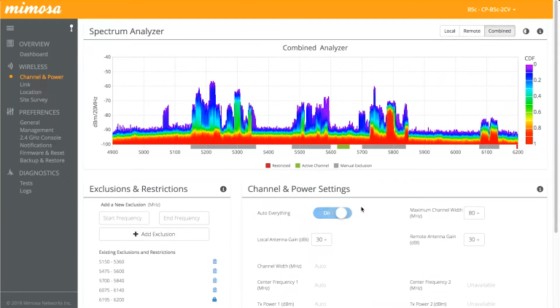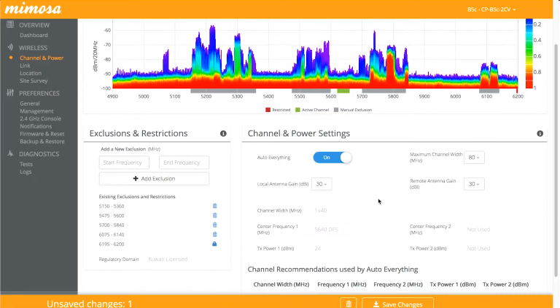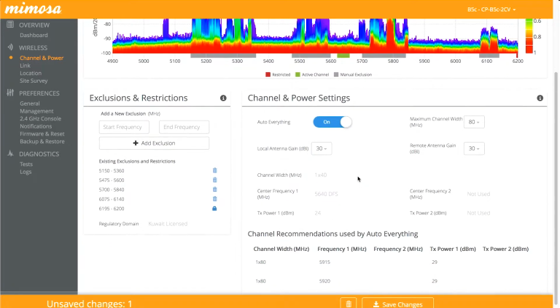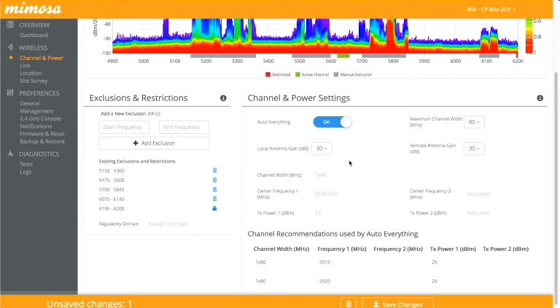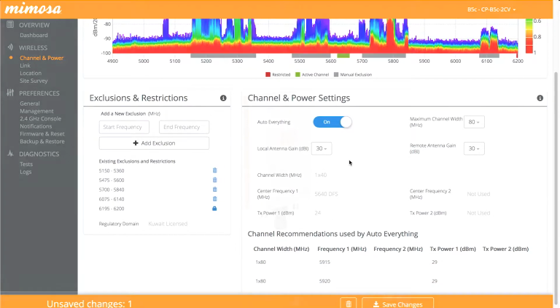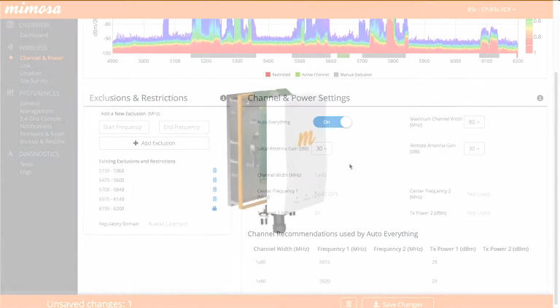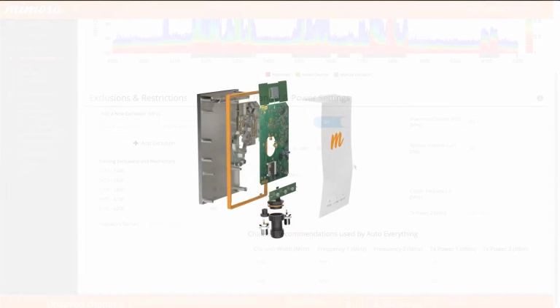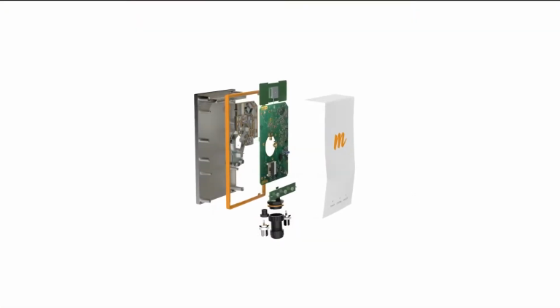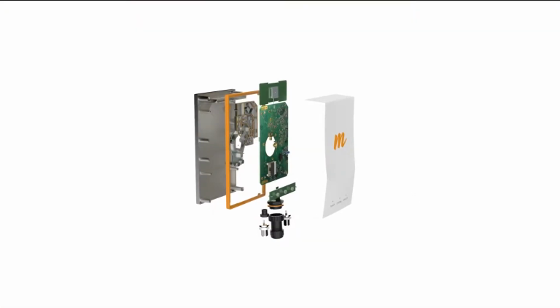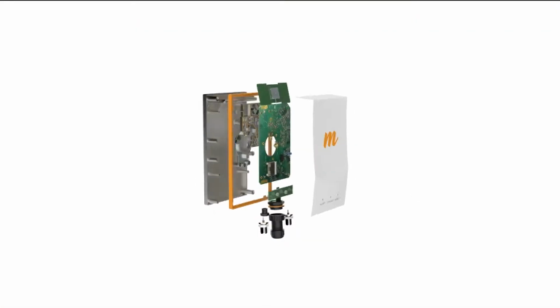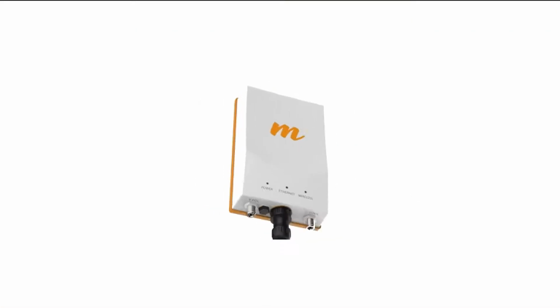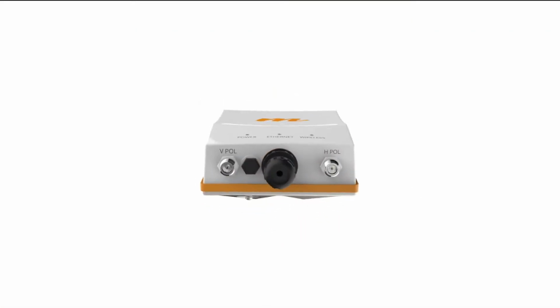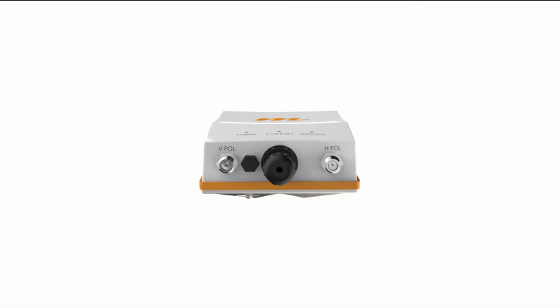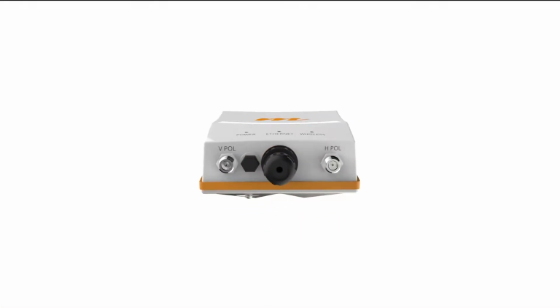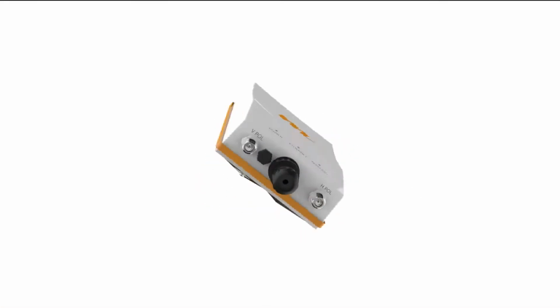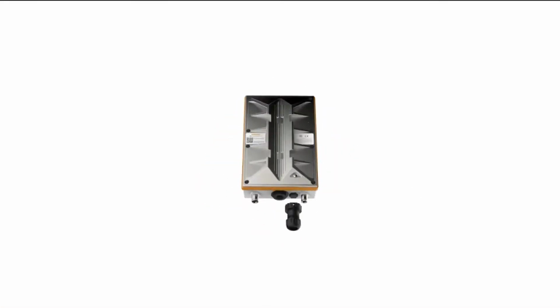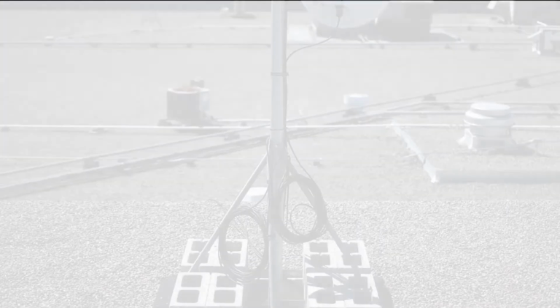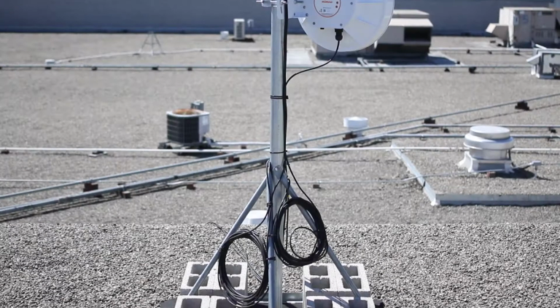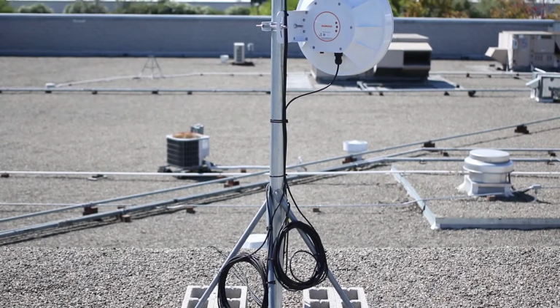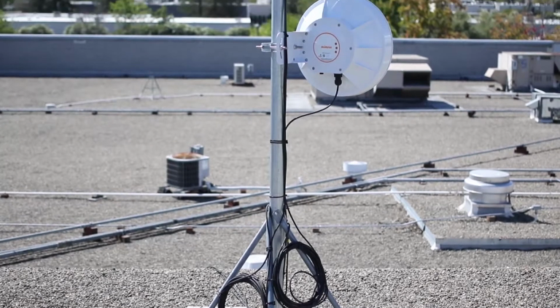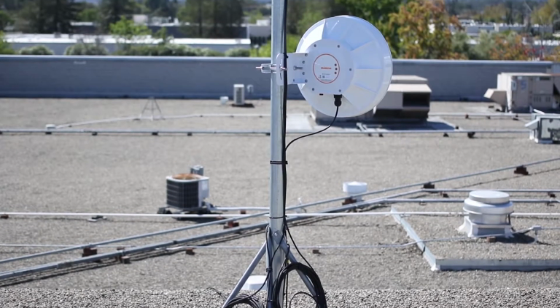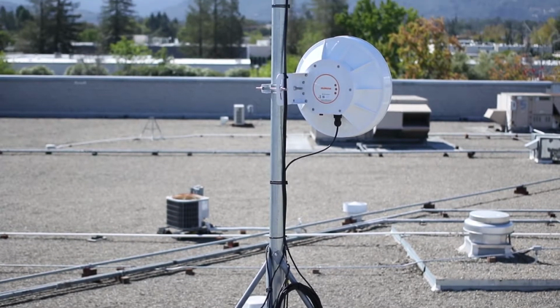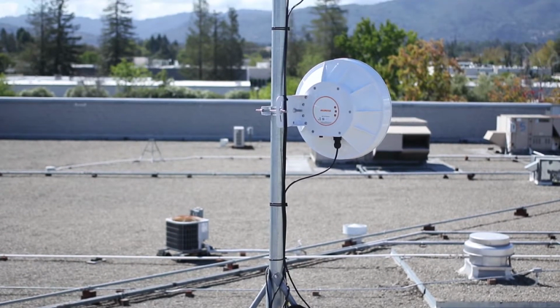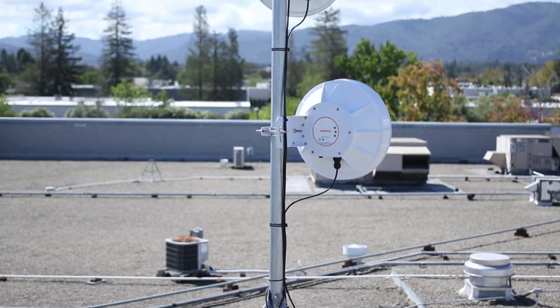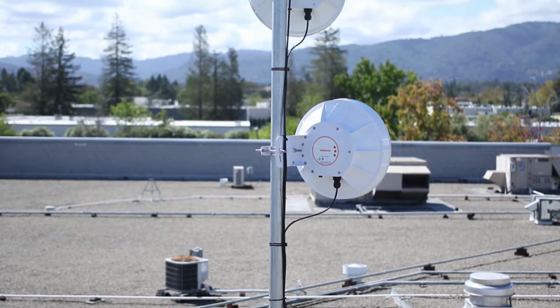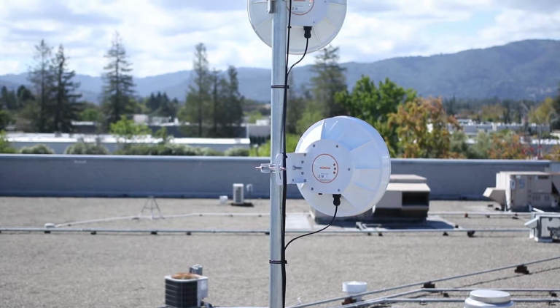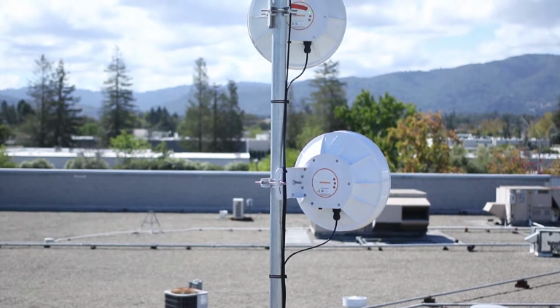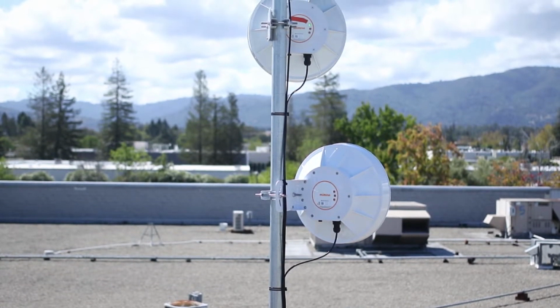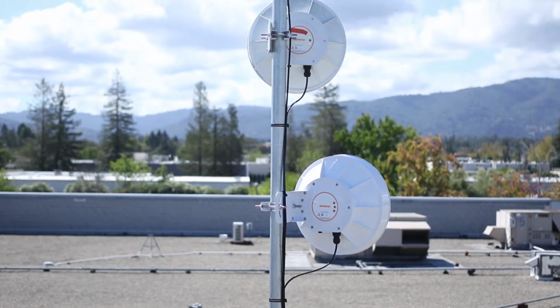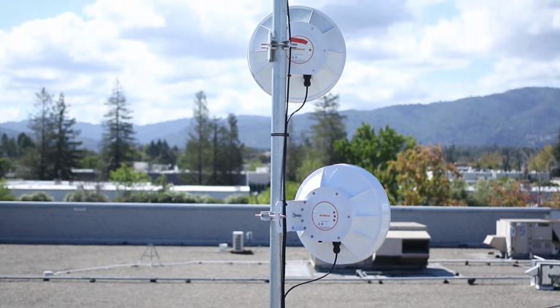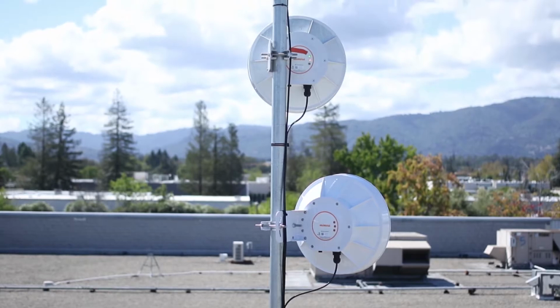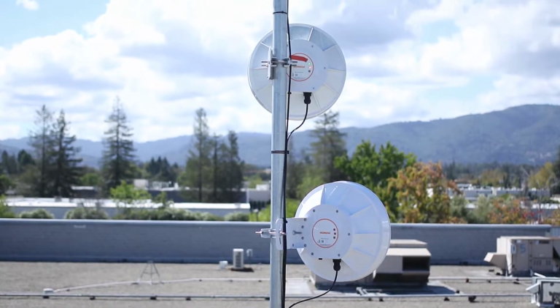Mimosa's unique high-precision GPS sync technology also allows the B5 and B5C to reuse the same channel network-wide, allowing up to four separate links to seamlessly coordinate on the same tower.